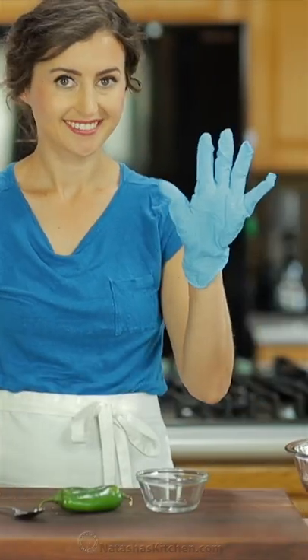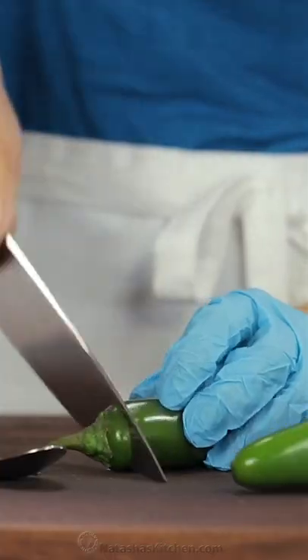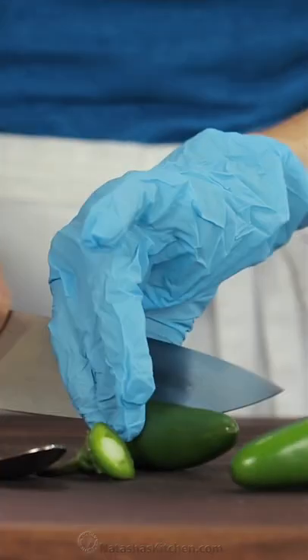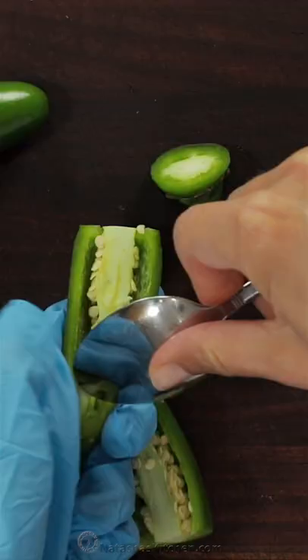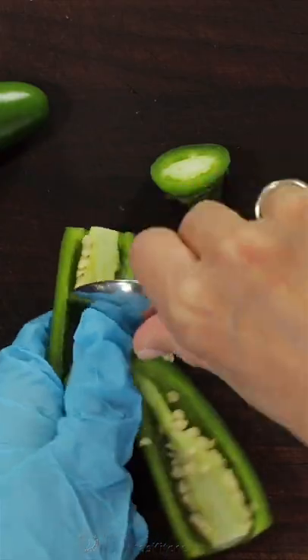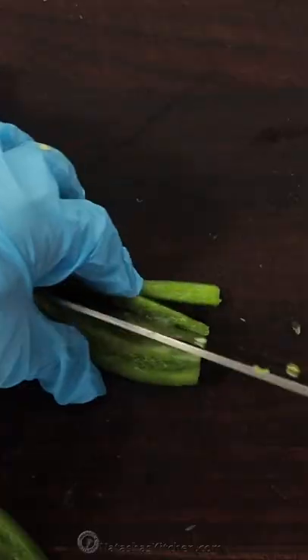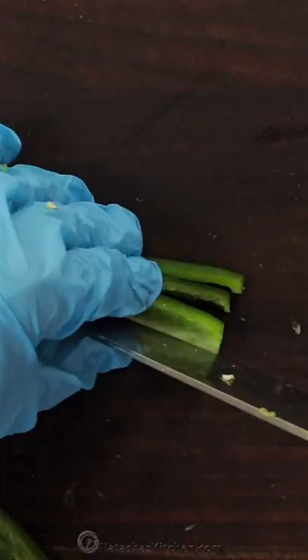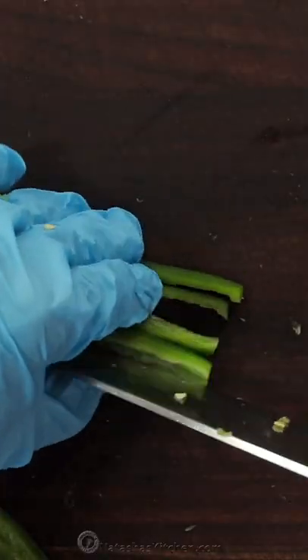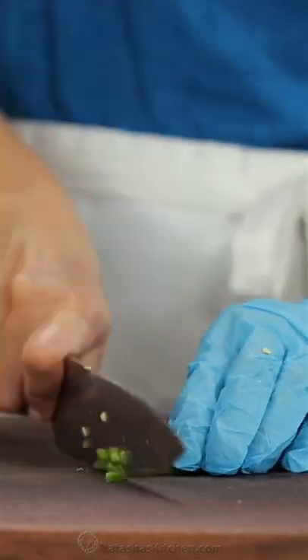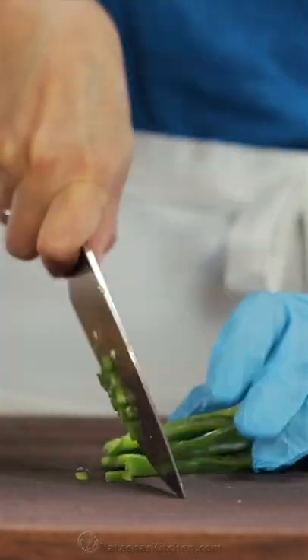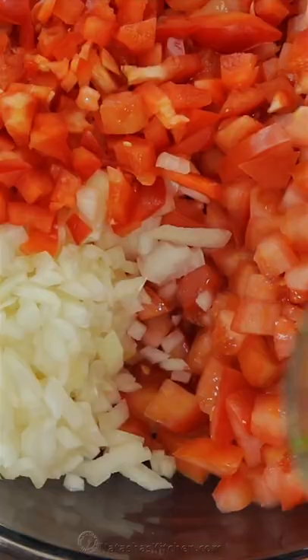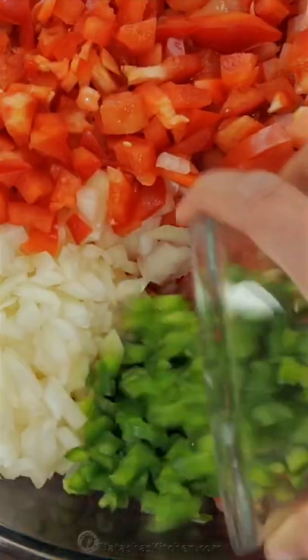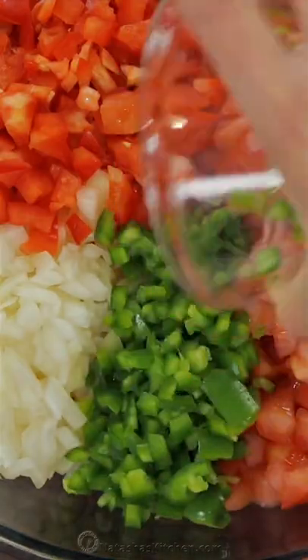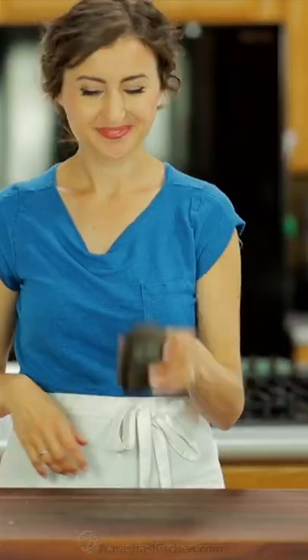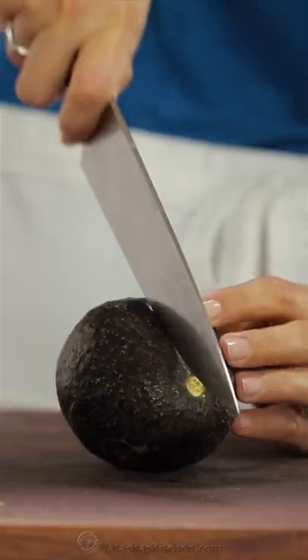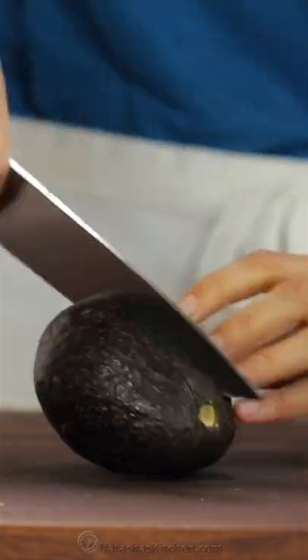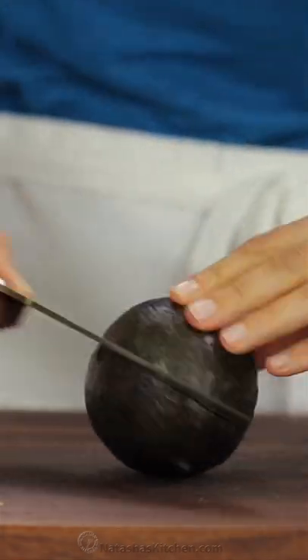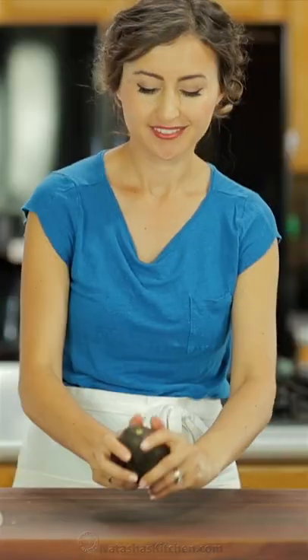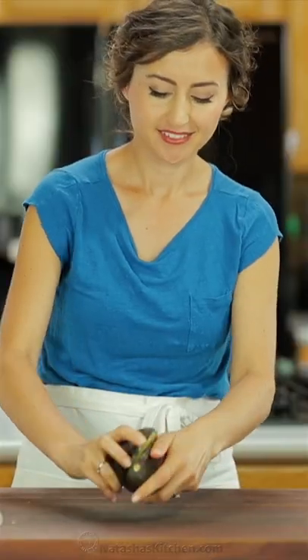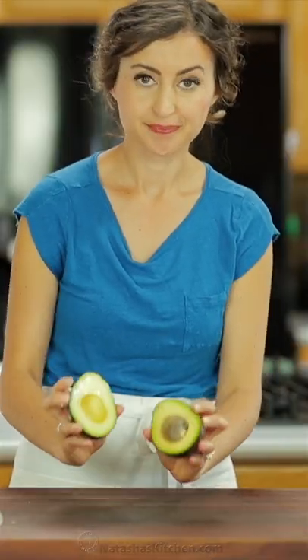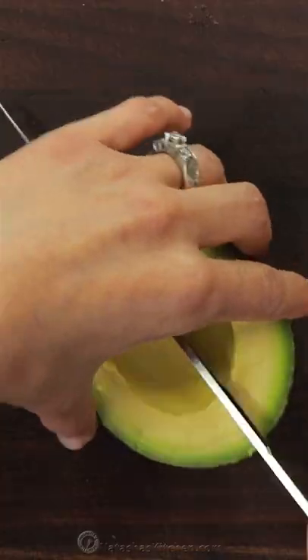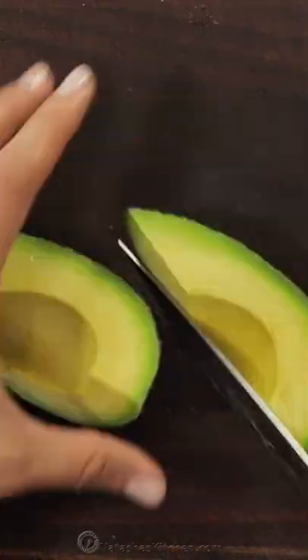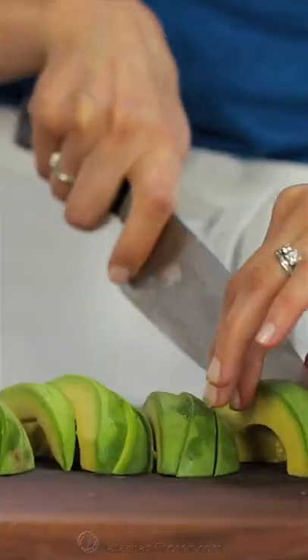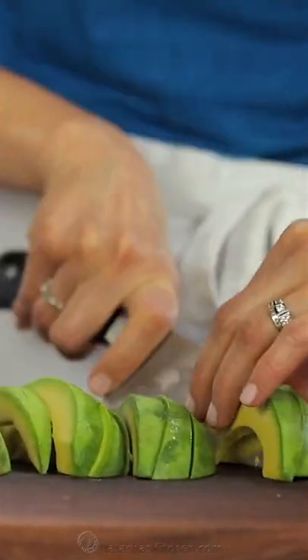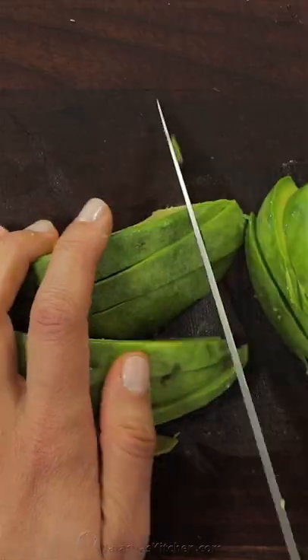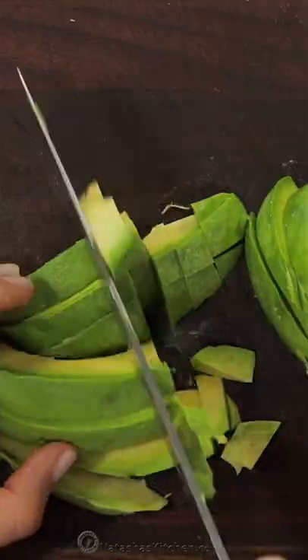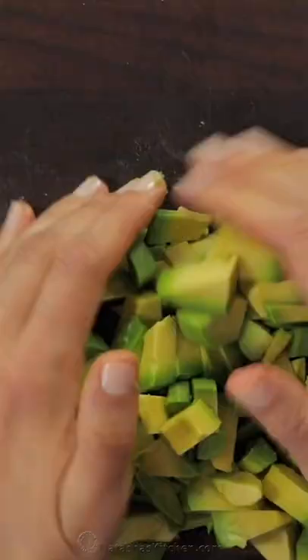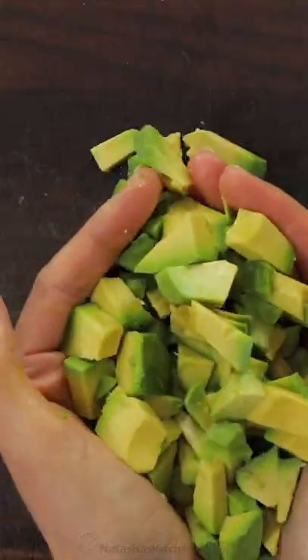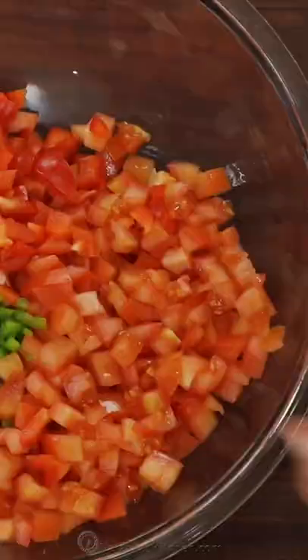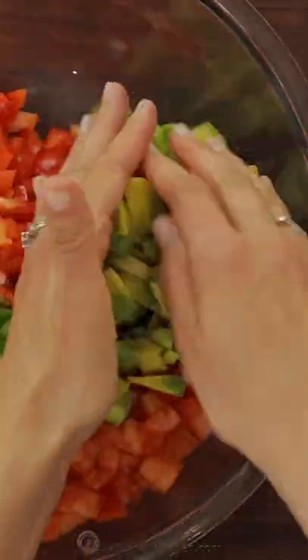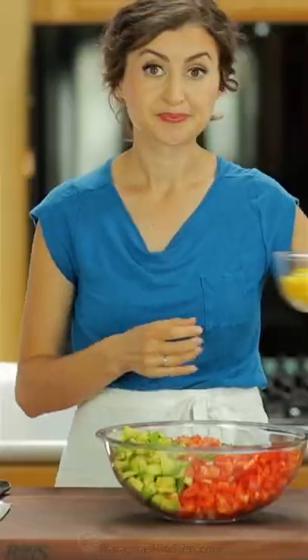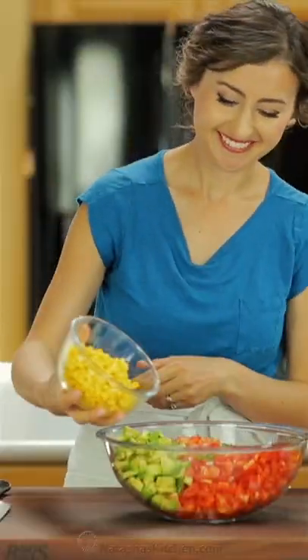Scrape out the seeds, then finely chop them up and add them to the bowl. Now peel, pit and dice one large avocado, which adds some creaminess to the salsa. Then bulk it up with some corn and some rinsed and drained black beans.